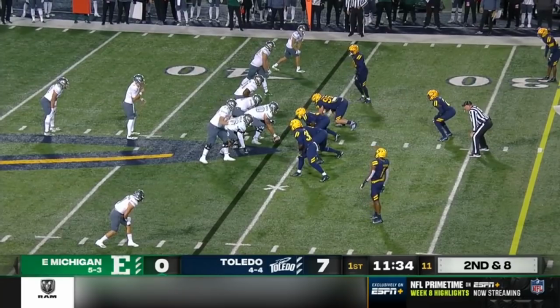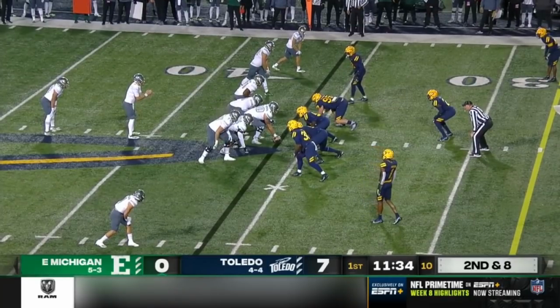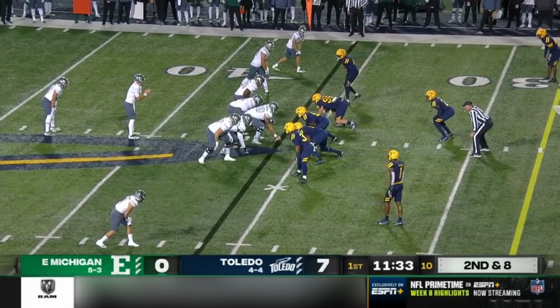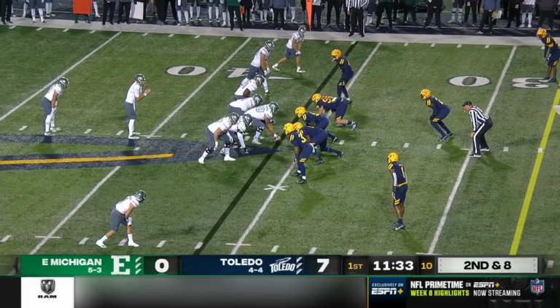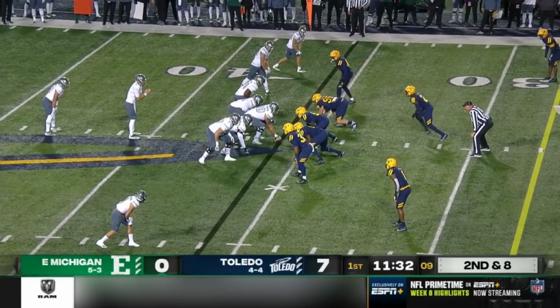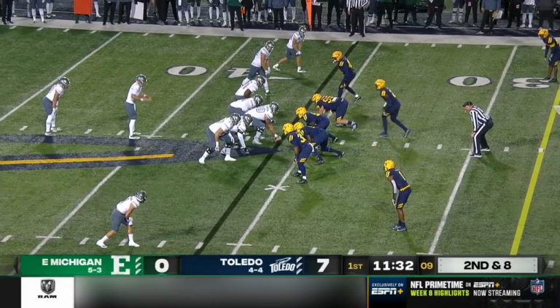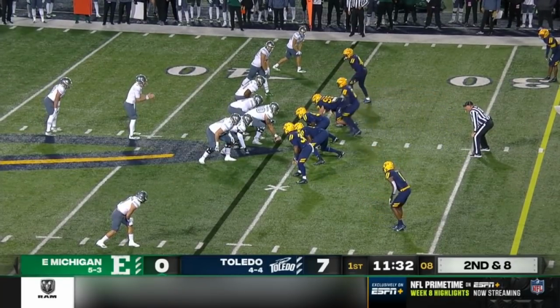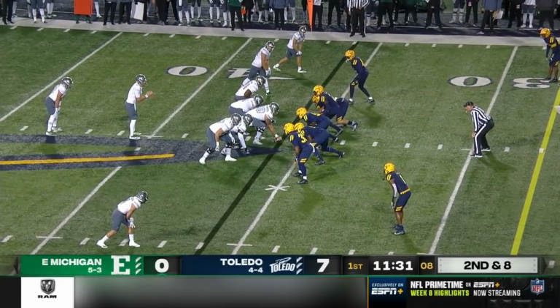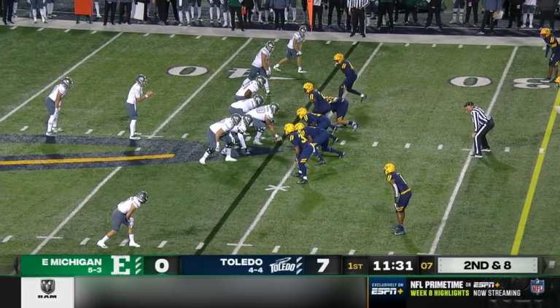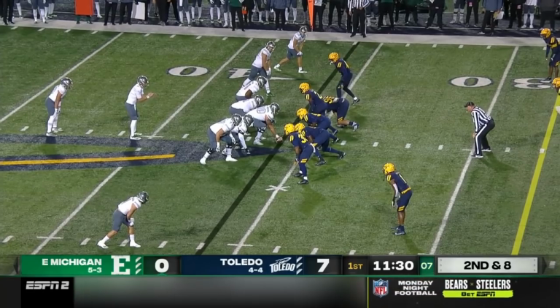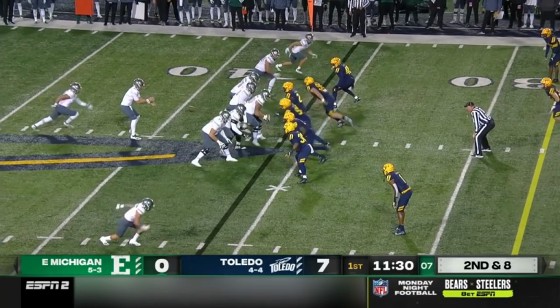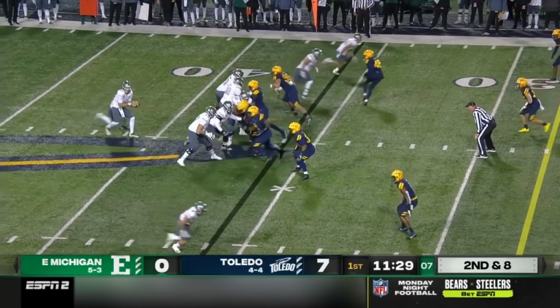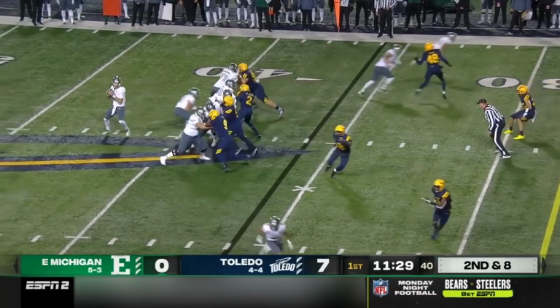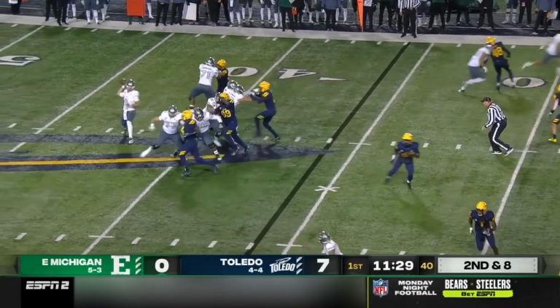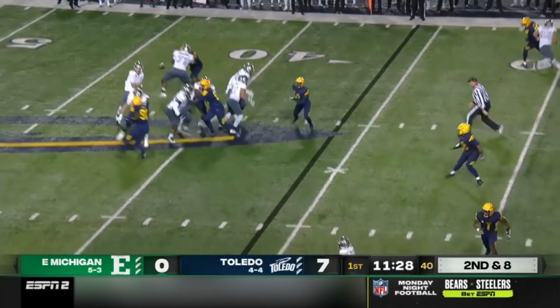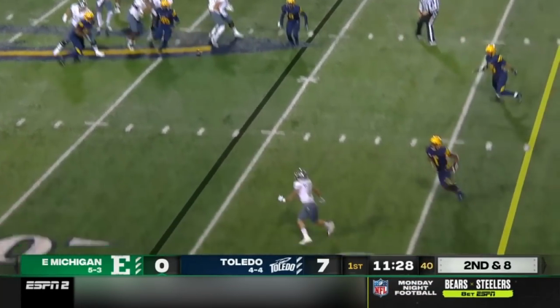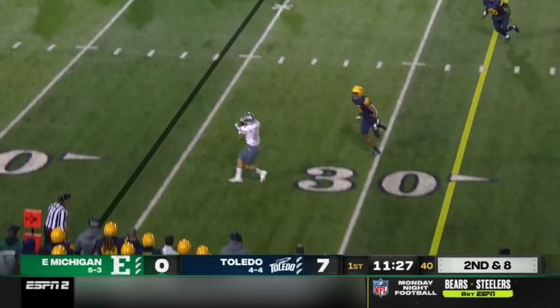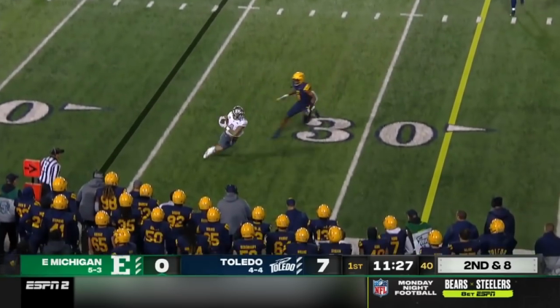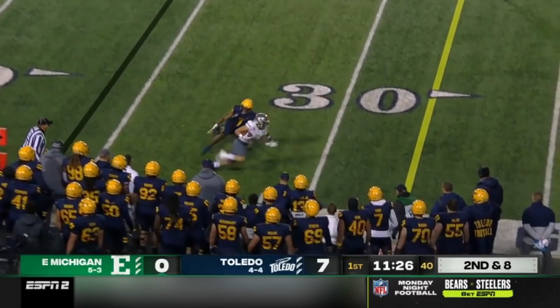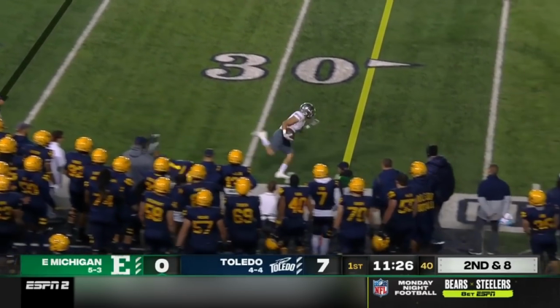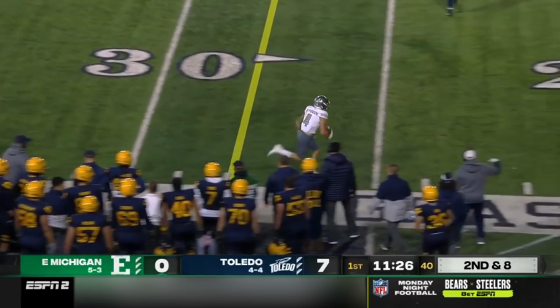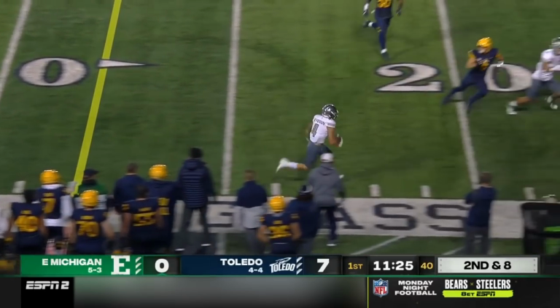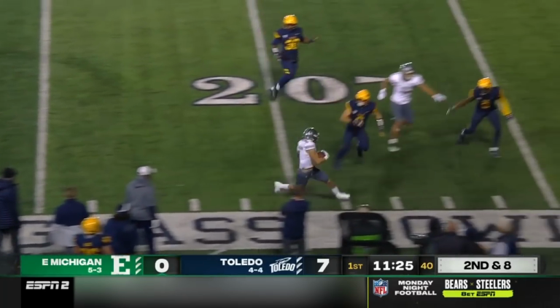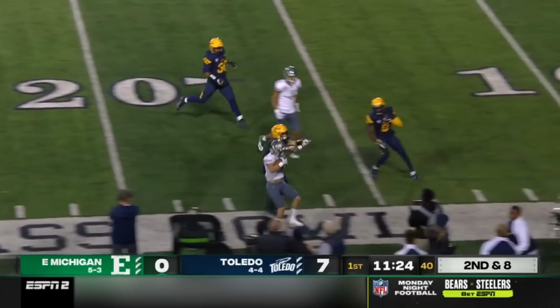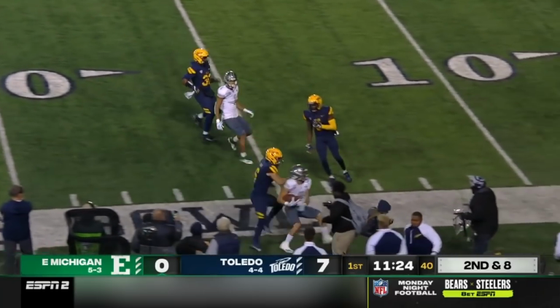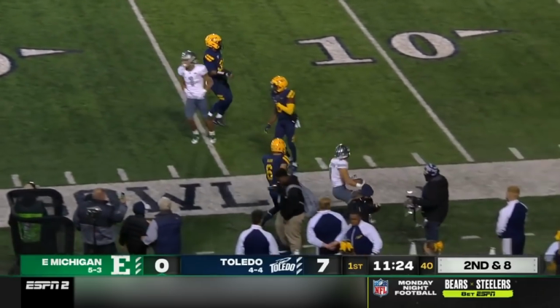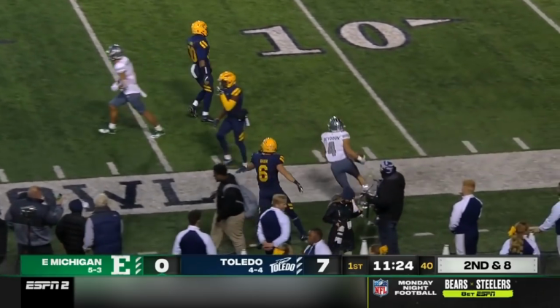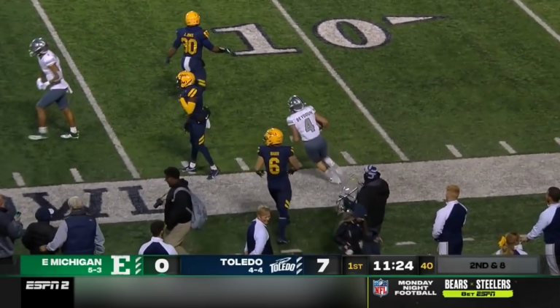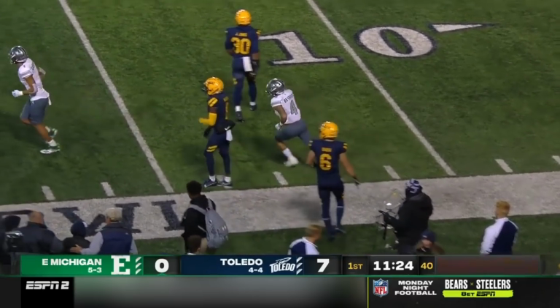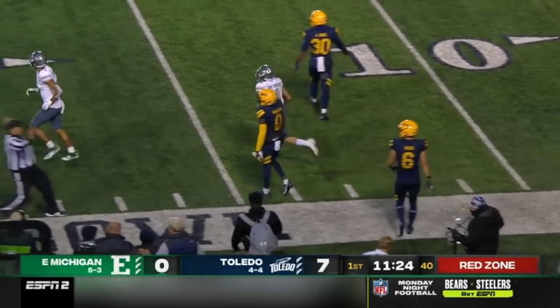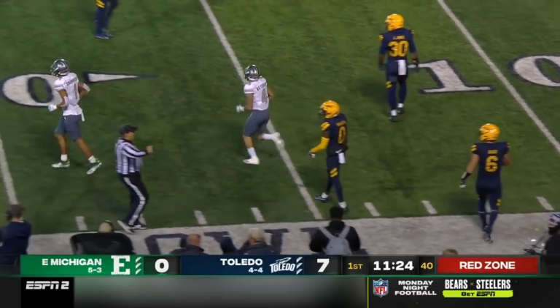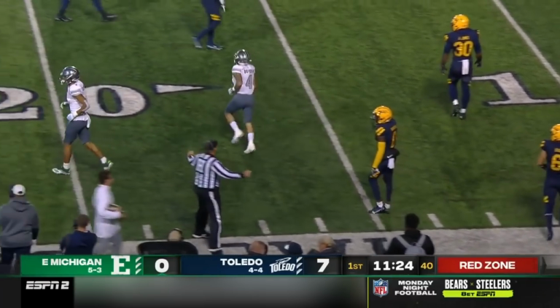Second and eight in Toledo territory. Rockets showing blitz, they only rush four. Quick throw to the outside. That's Beydoun again, still on his feet. Pushed out of bounds in the red zone.